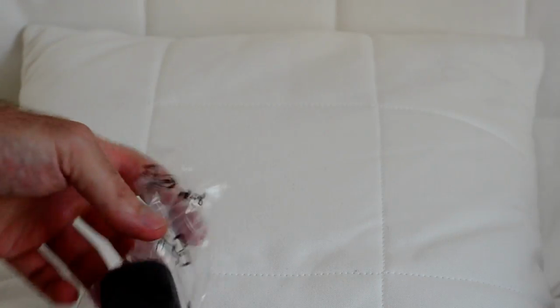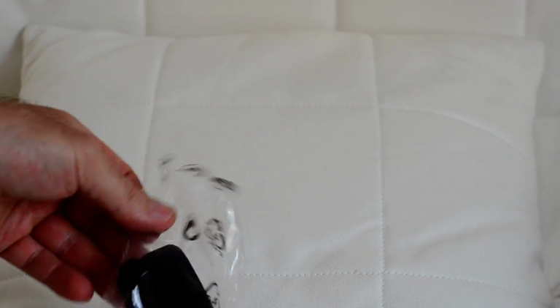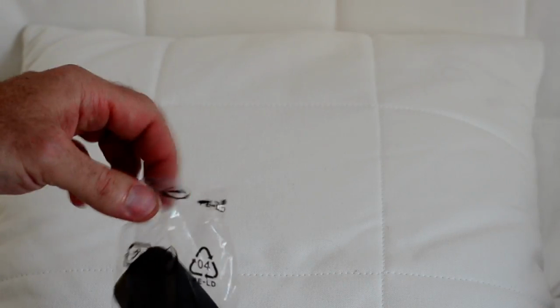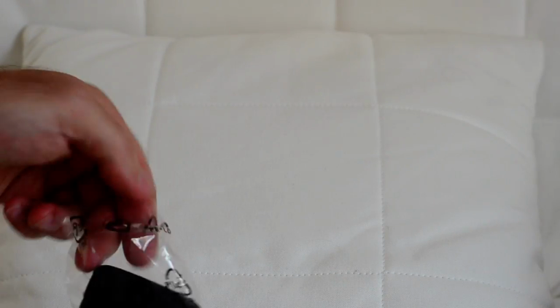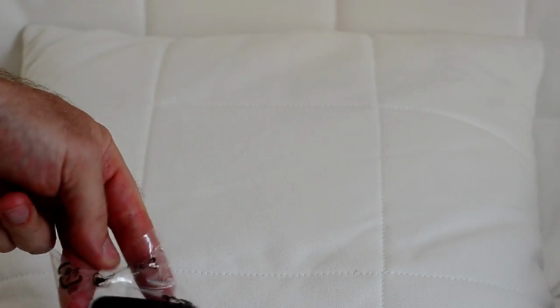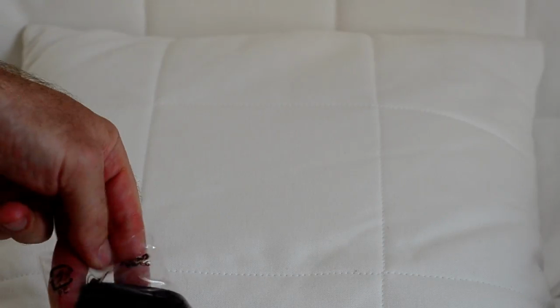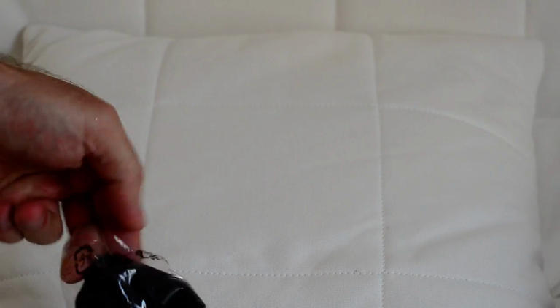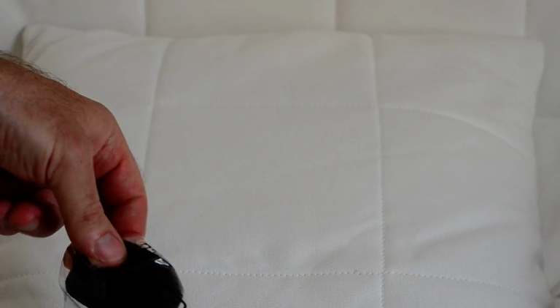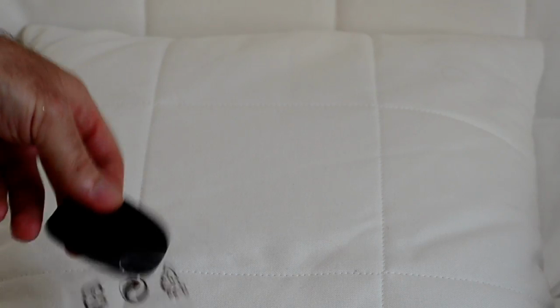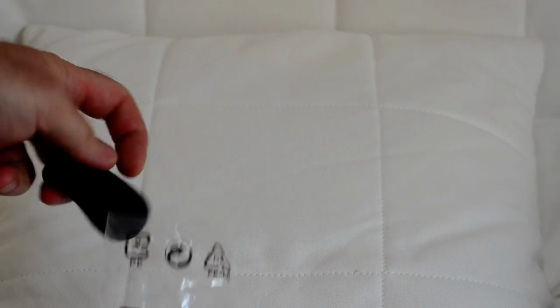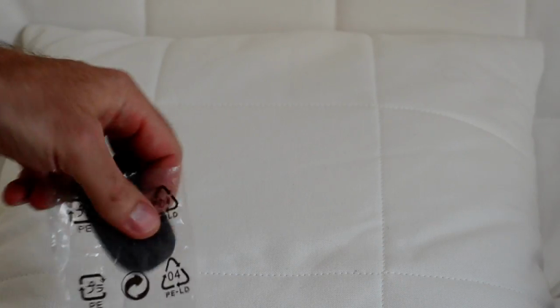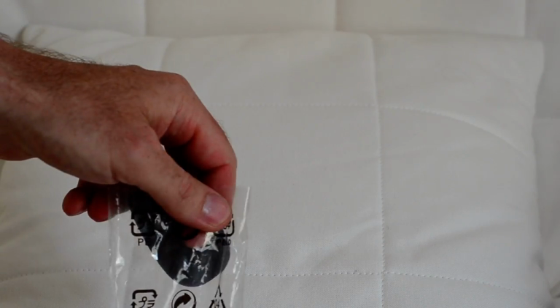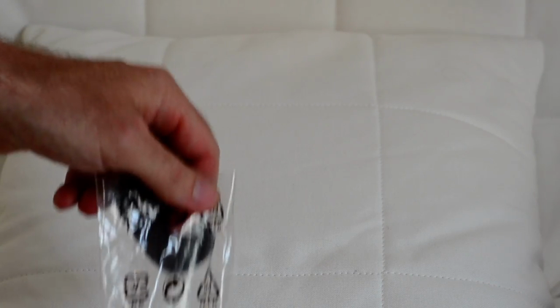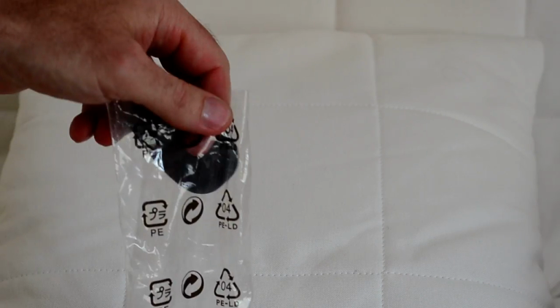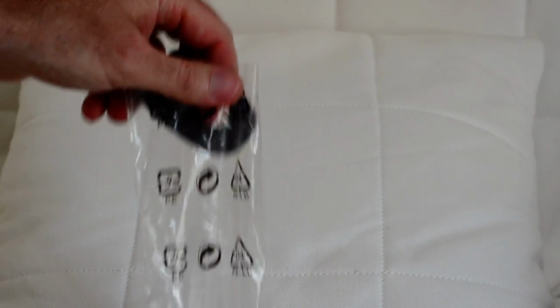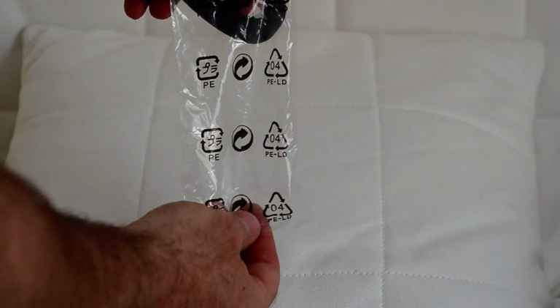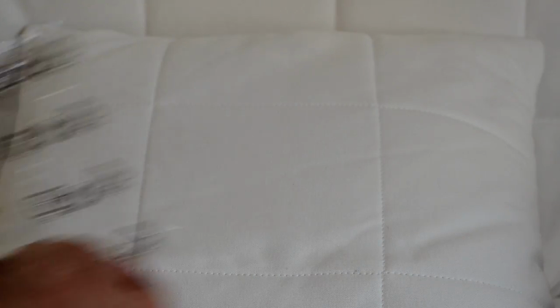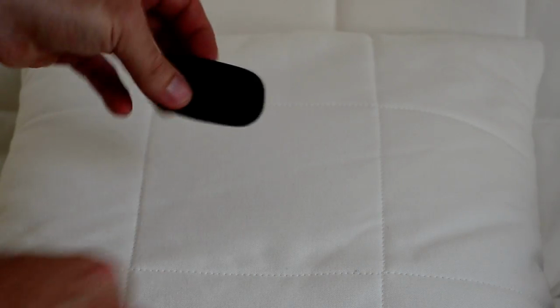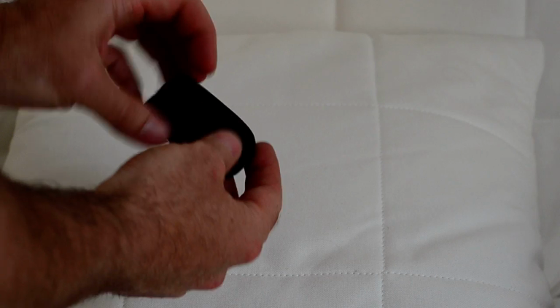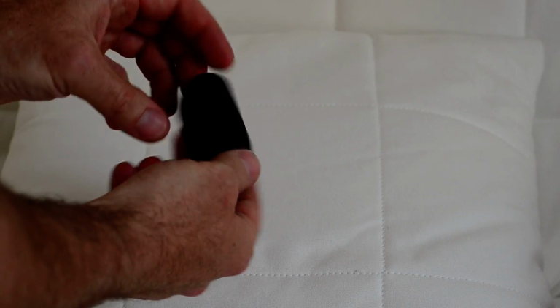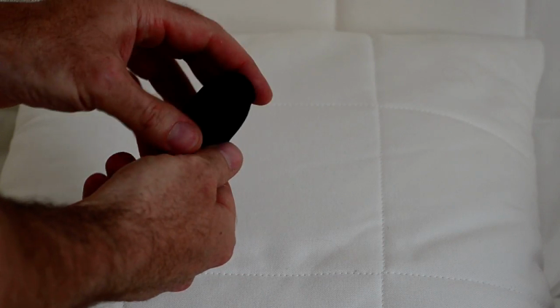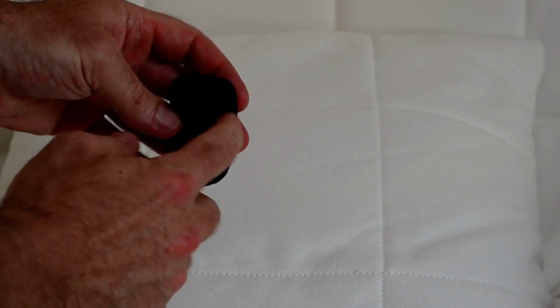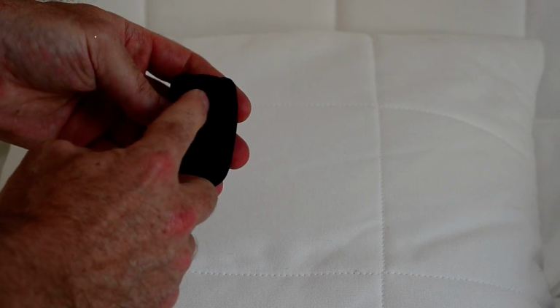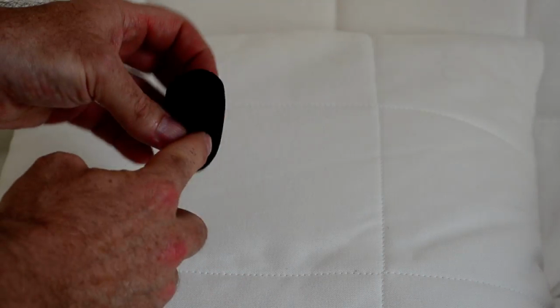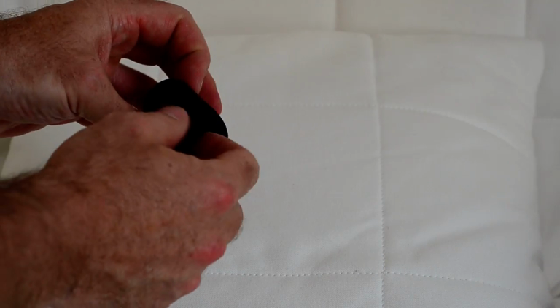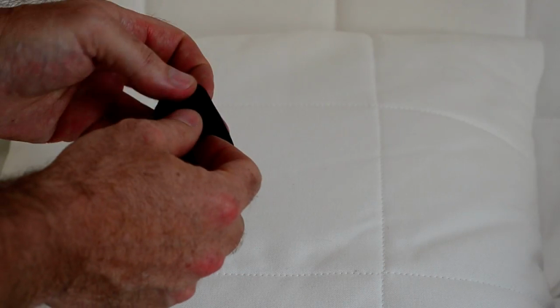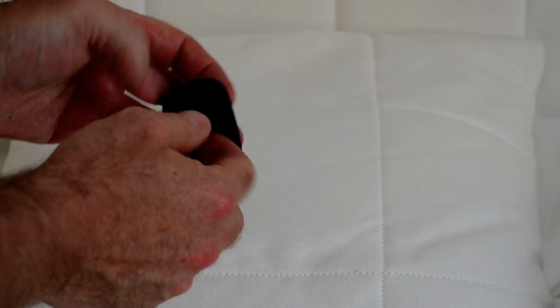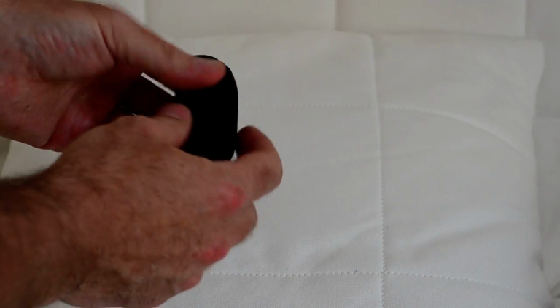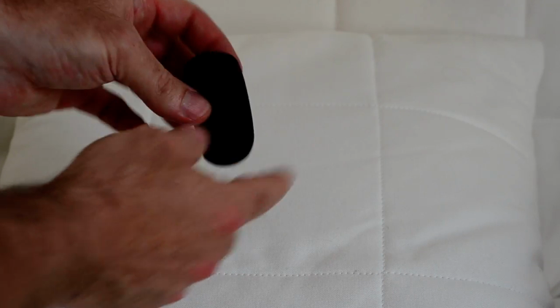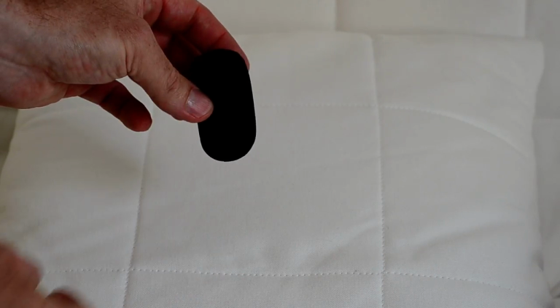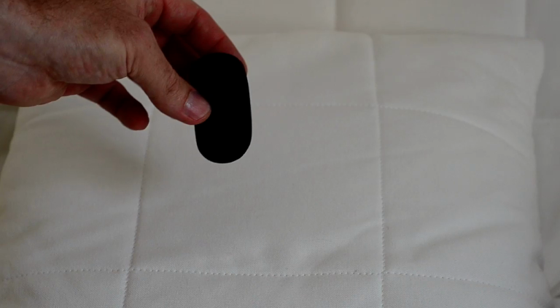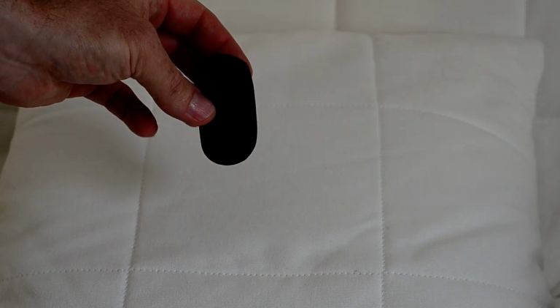Next we have what looks like the windscreen. It's in an environmentally friendly recyclable bag — it's got a slight tear in it. I guess that fits over the actual microphone.